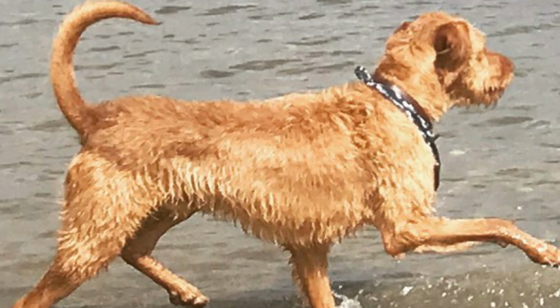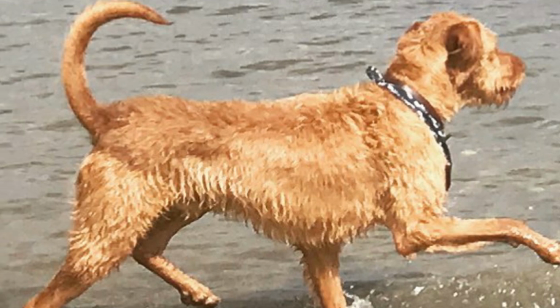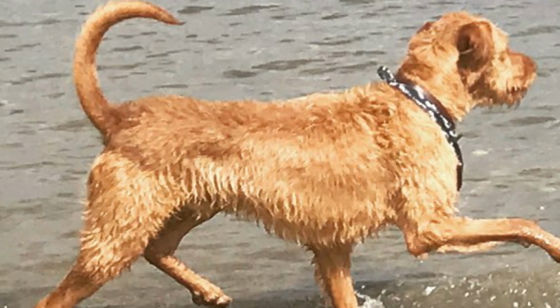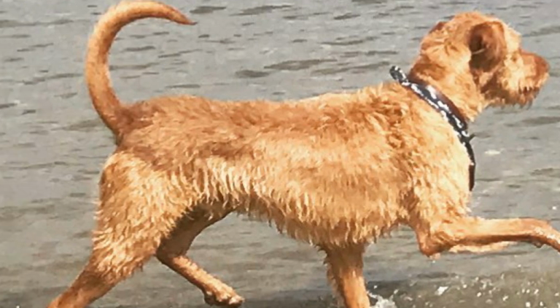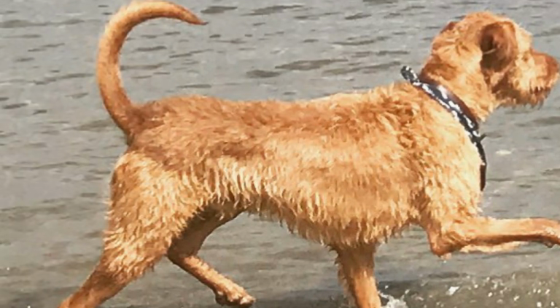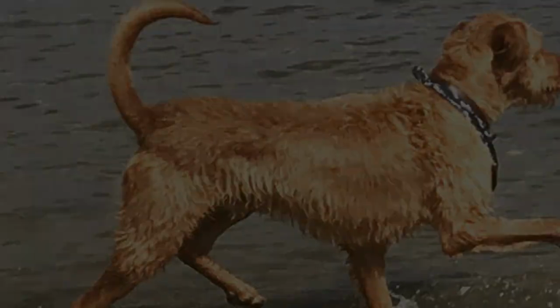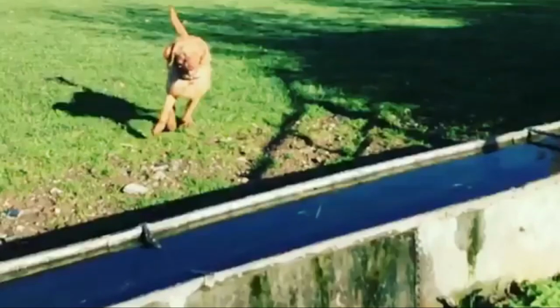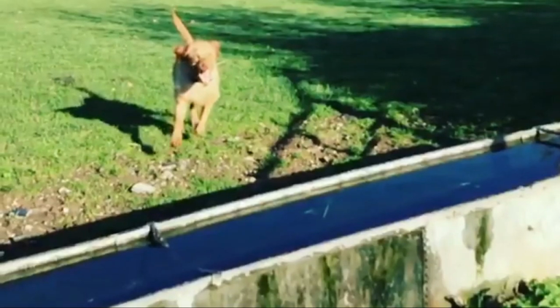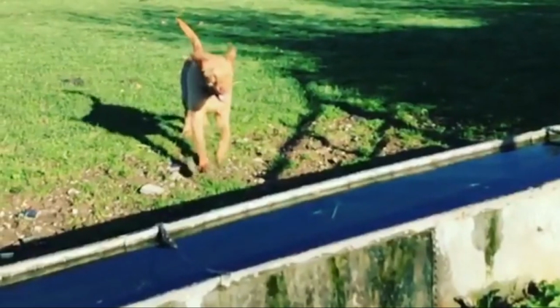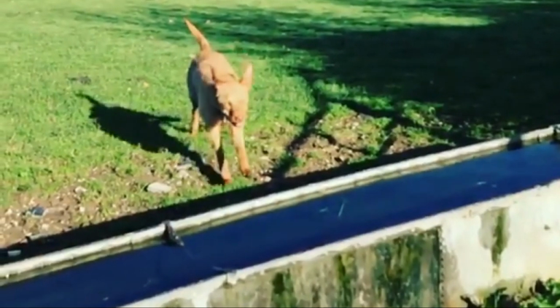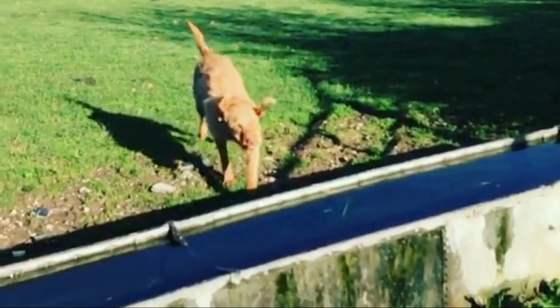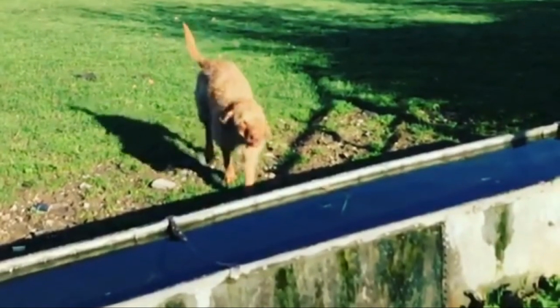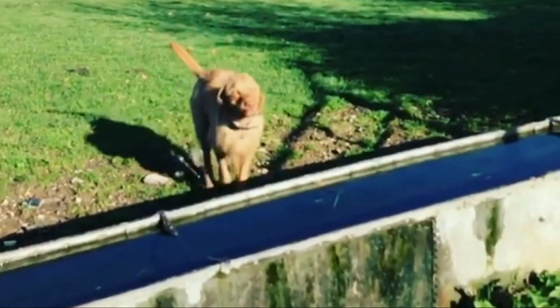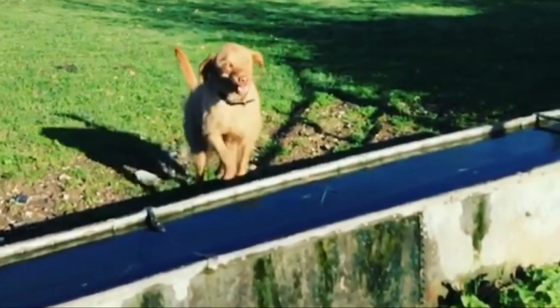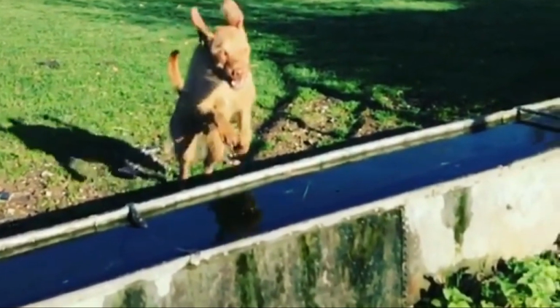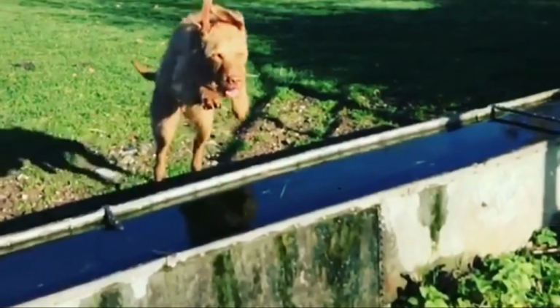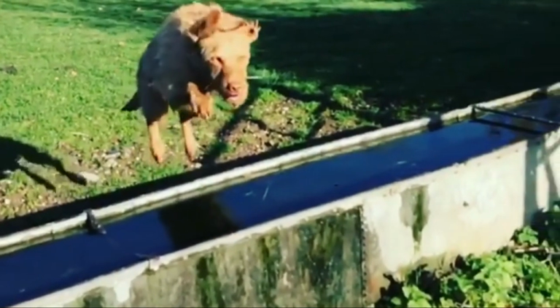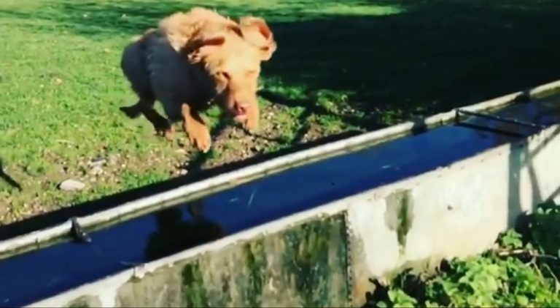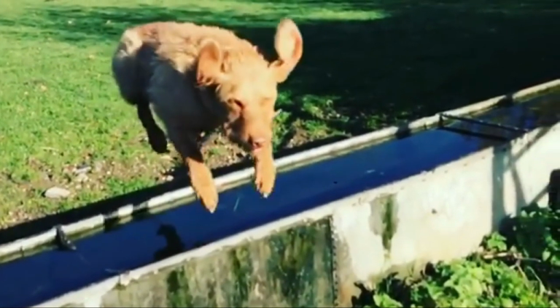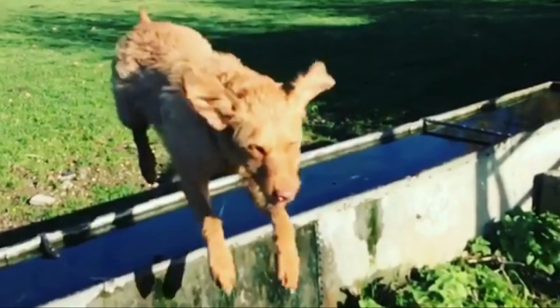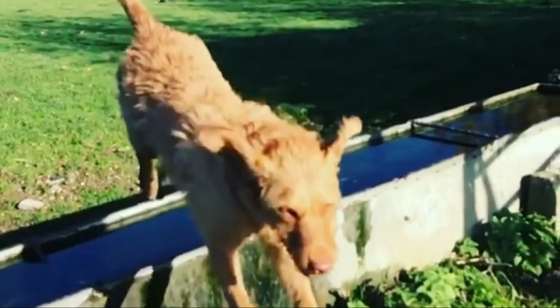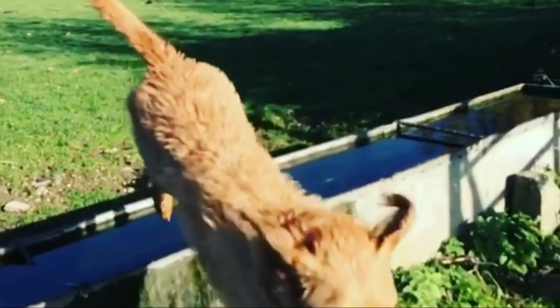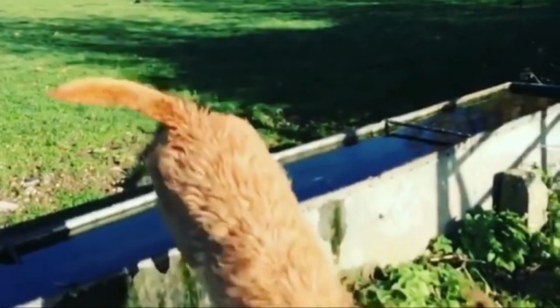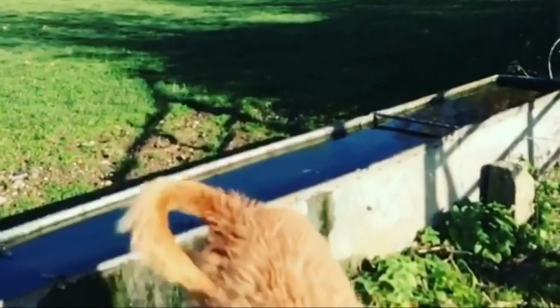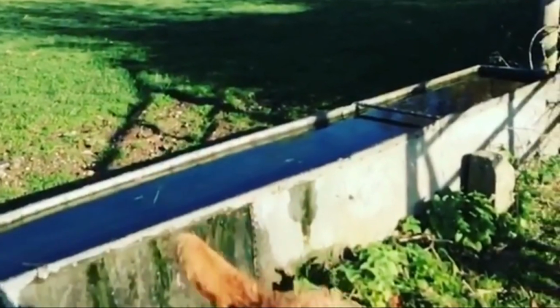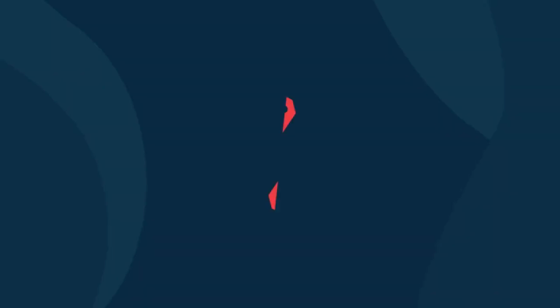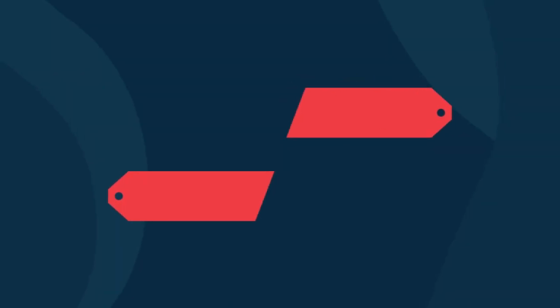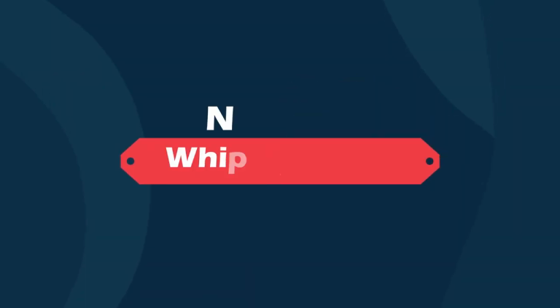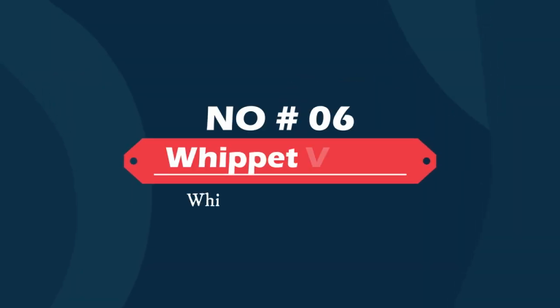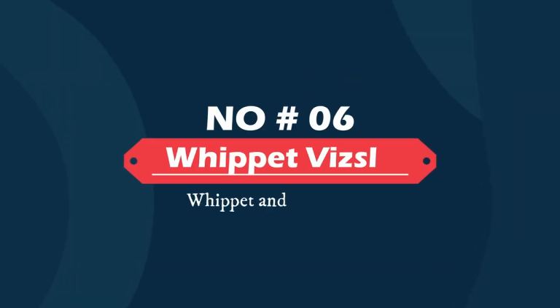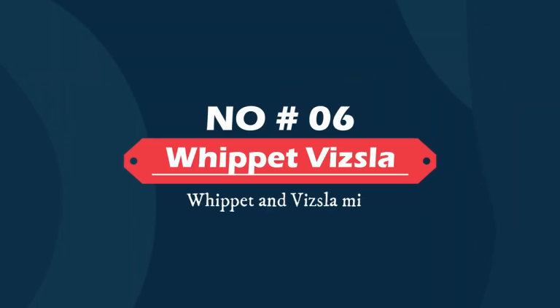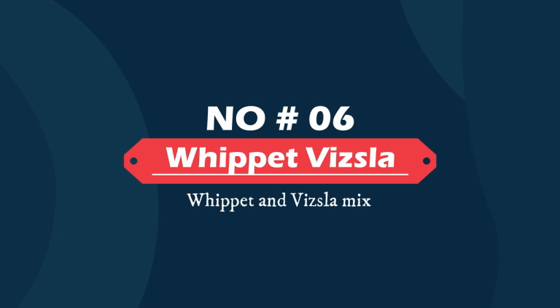Number five: Vizslapoo — Vizsla and Poodle mix. The Vizsla Poodle mix is a rare designer breed. They have curly, kinky hair, and the Vizsla Poodle hybrid has a light muscular body. The rest of the features depend on the parents' character traits.